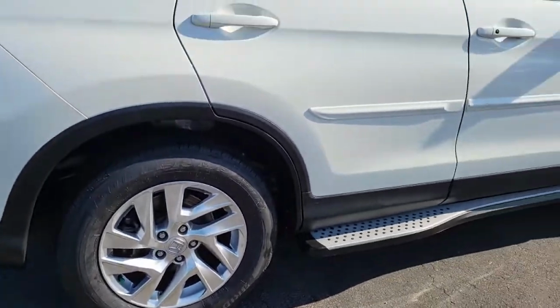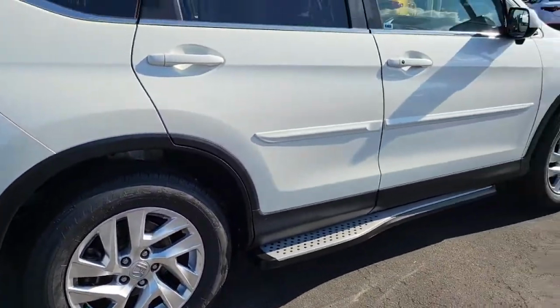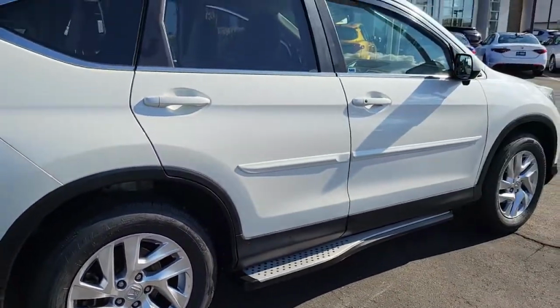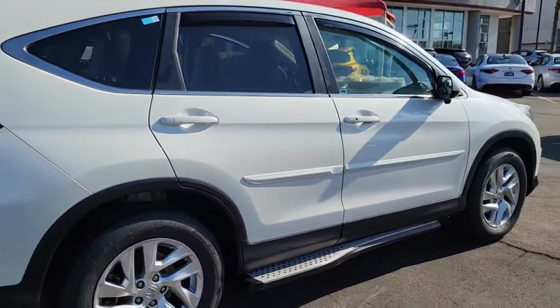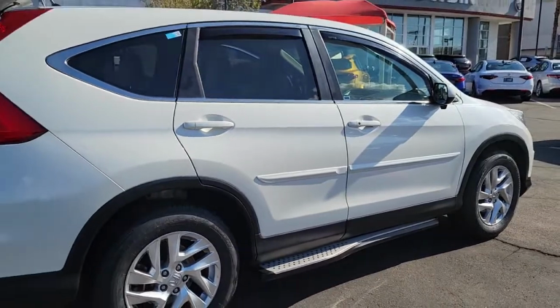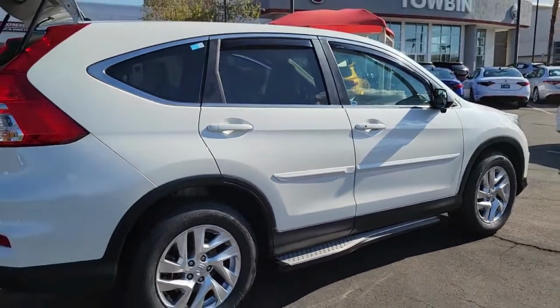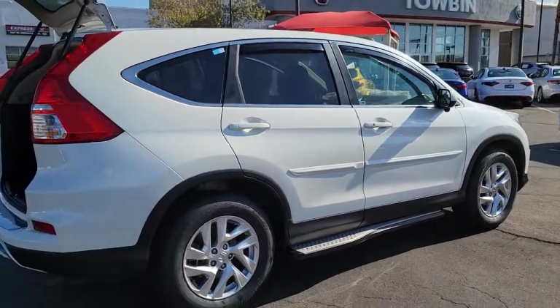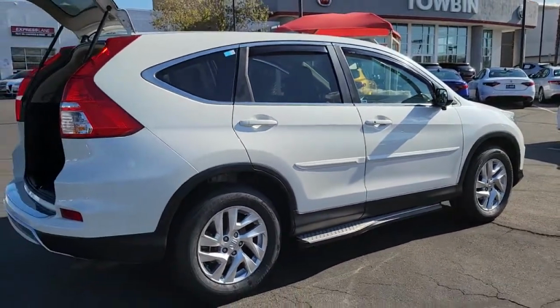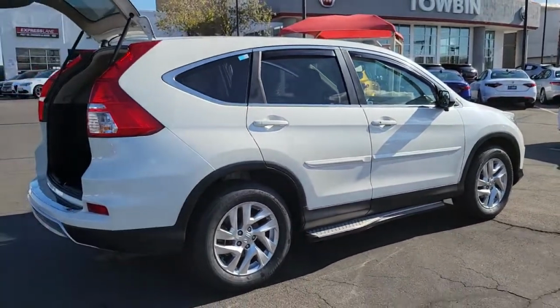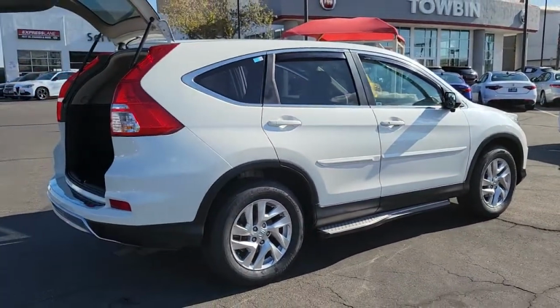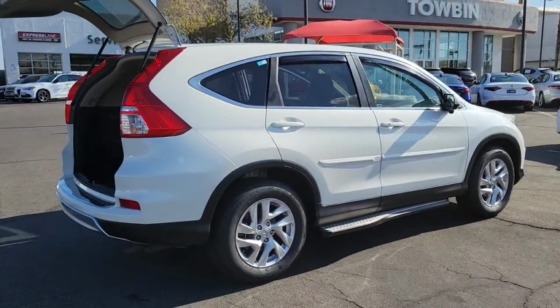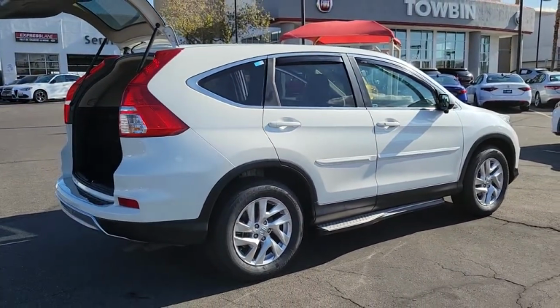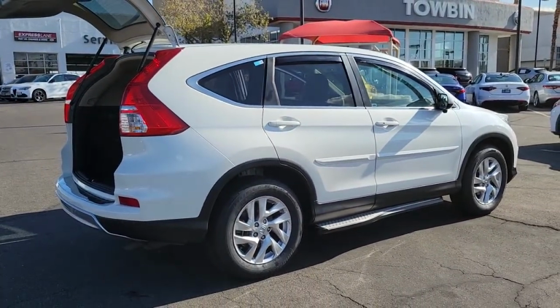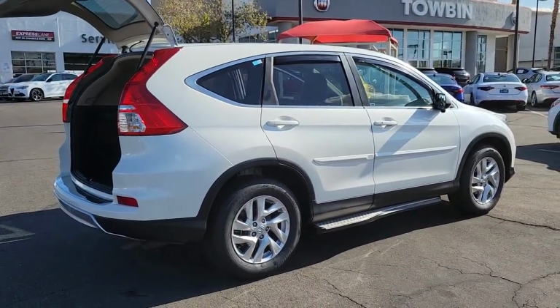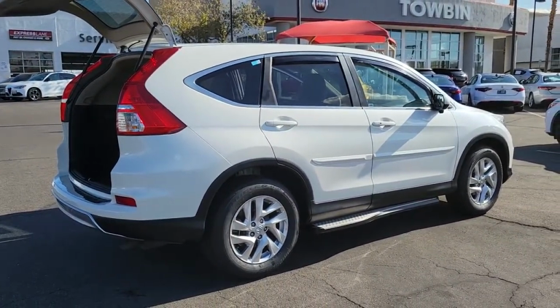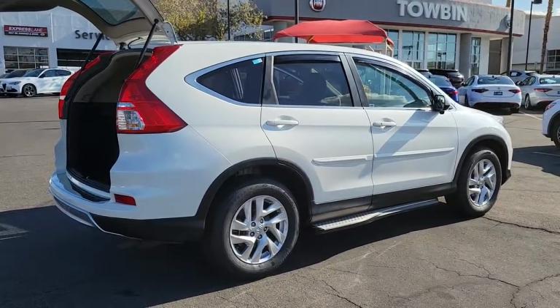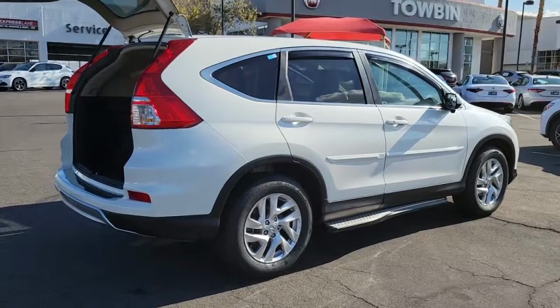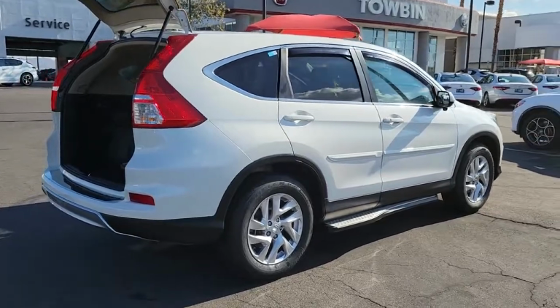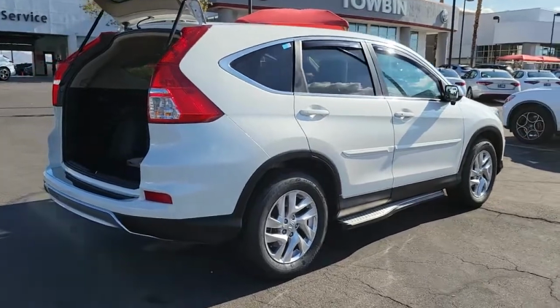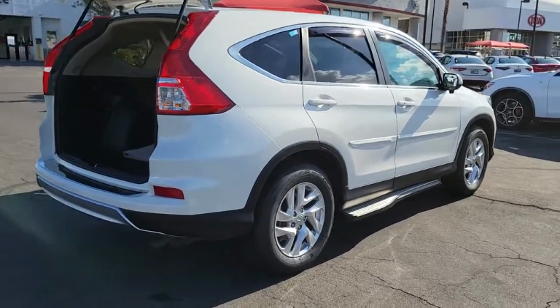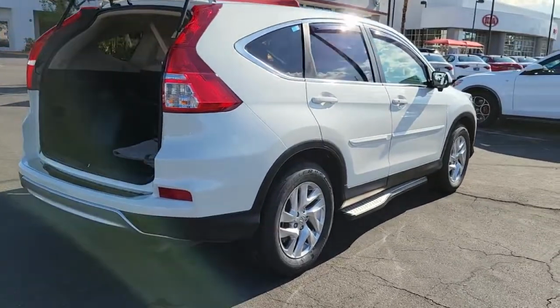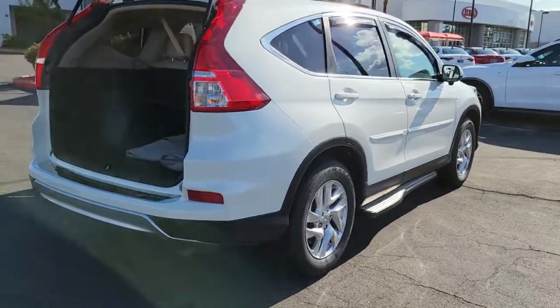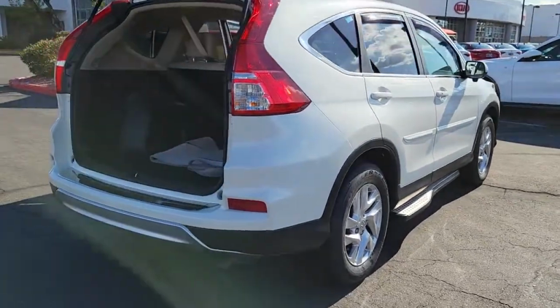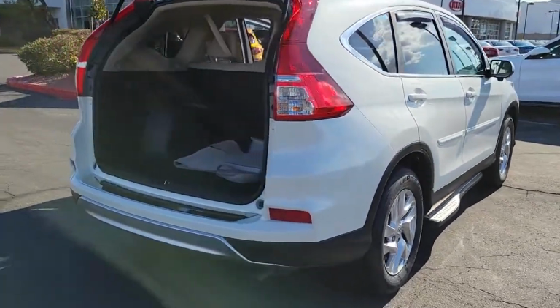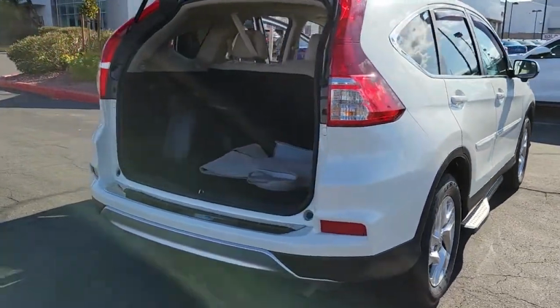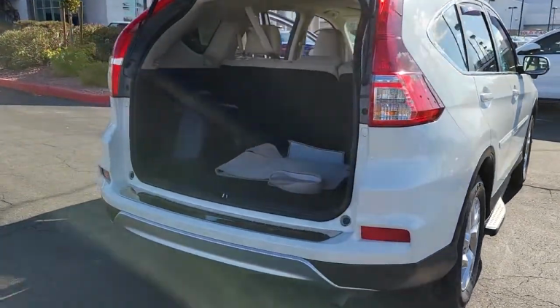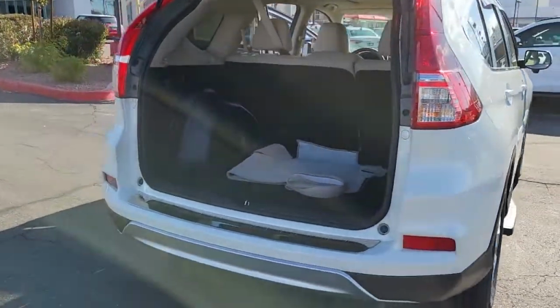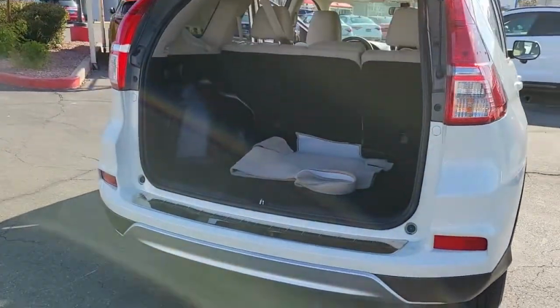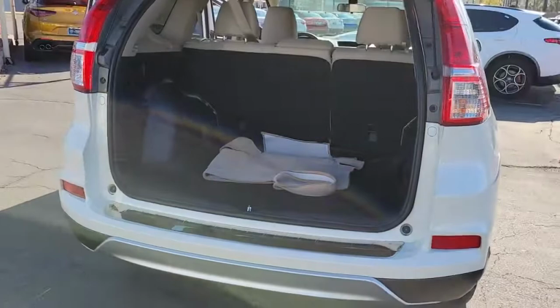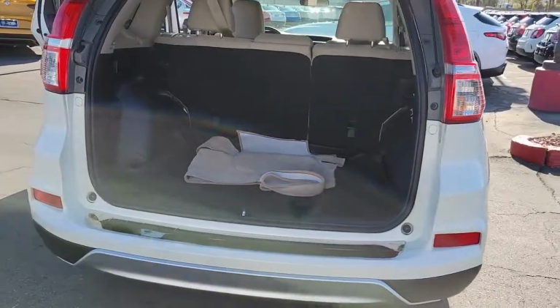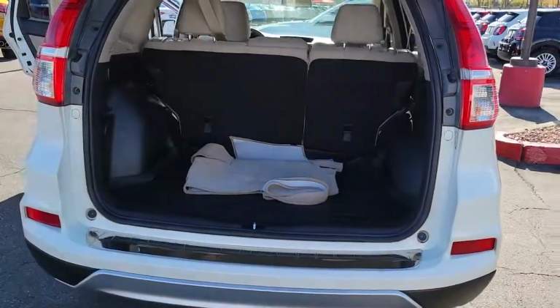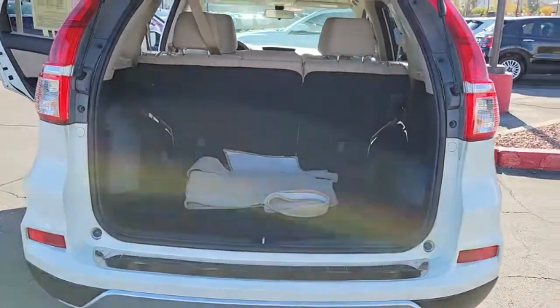Loaded with convenience features to make your life easier, all-weather capability, and premium styling, this small SUV is the perfect complement to your active lifestyle. The following are some of this vehicle's highlighted options.